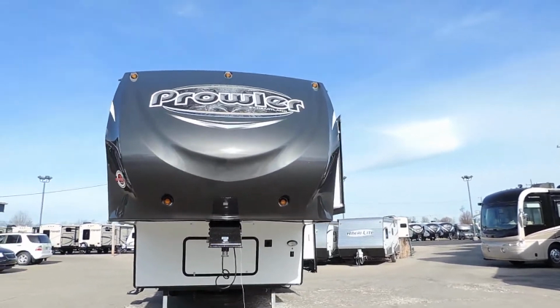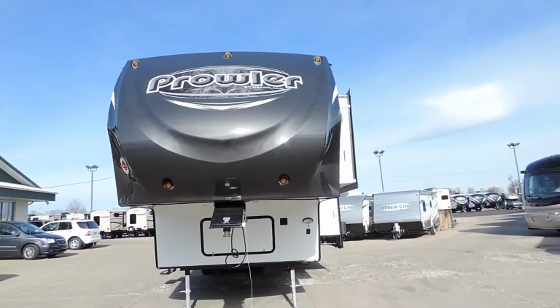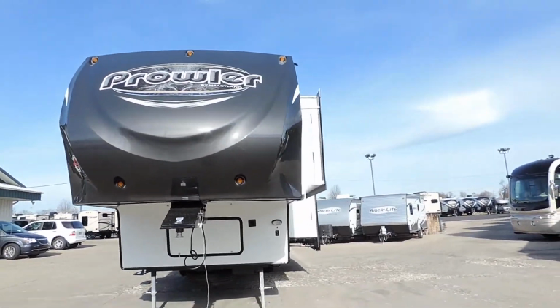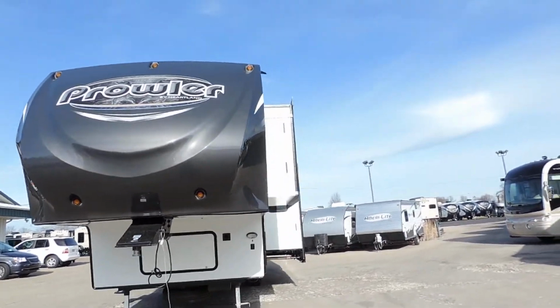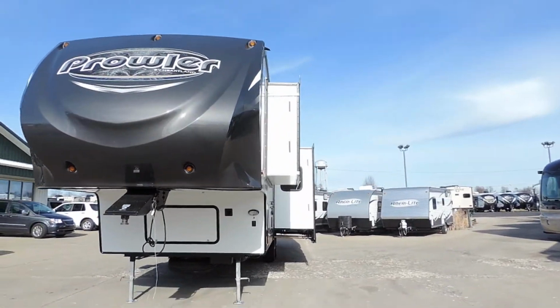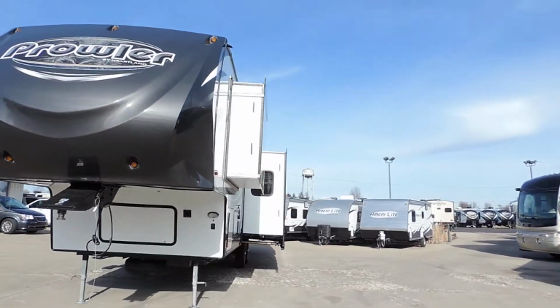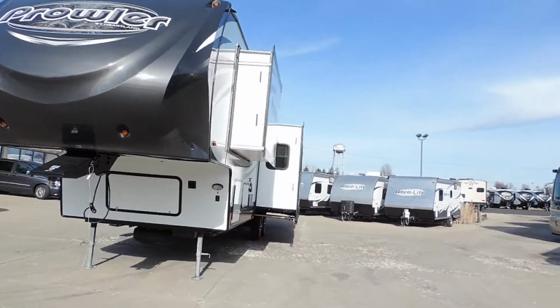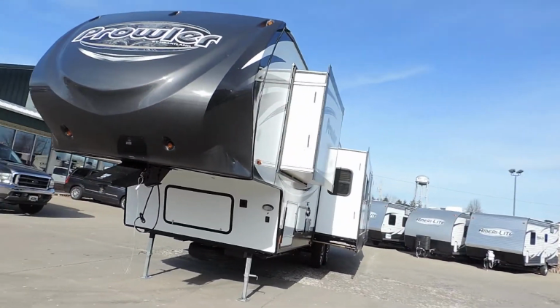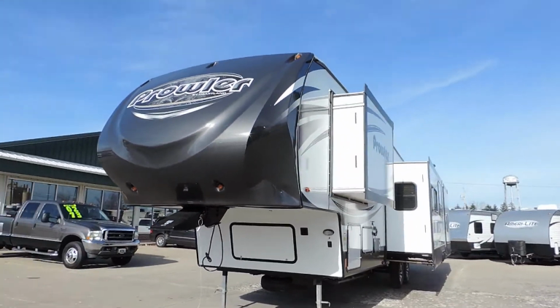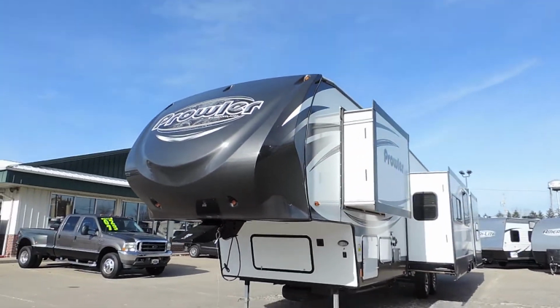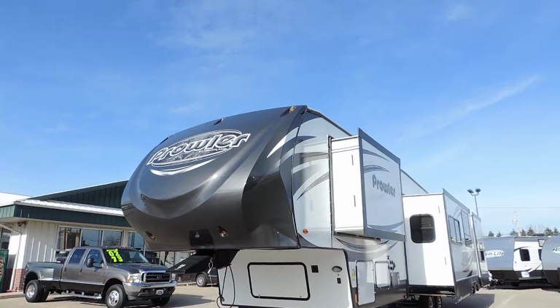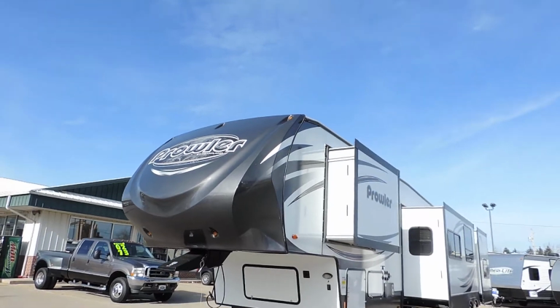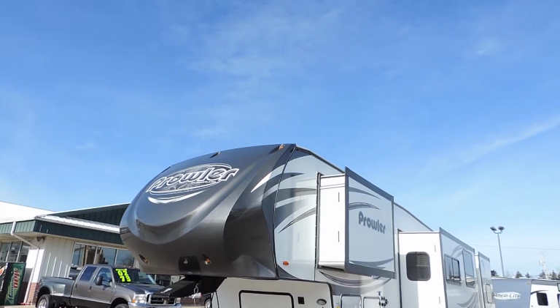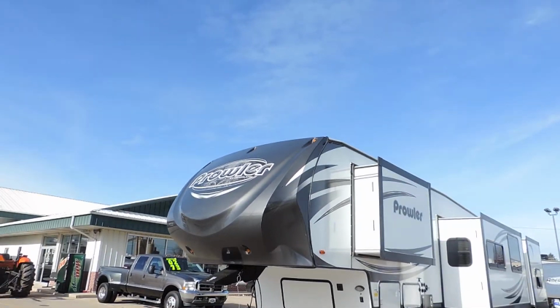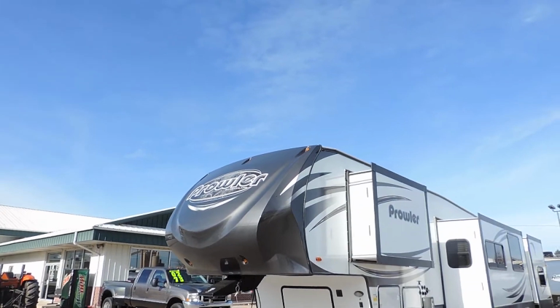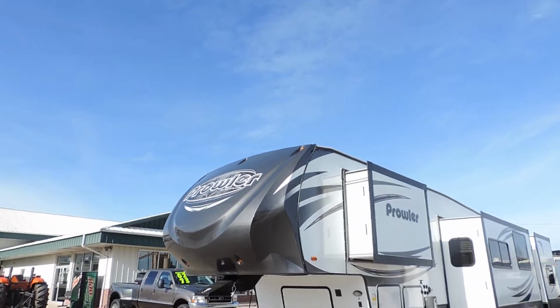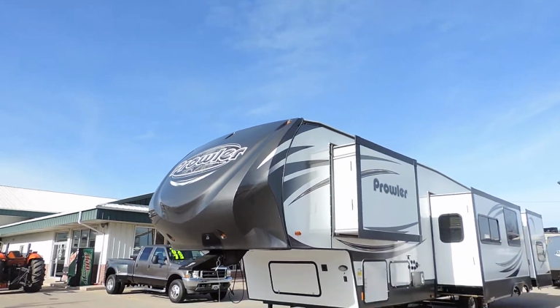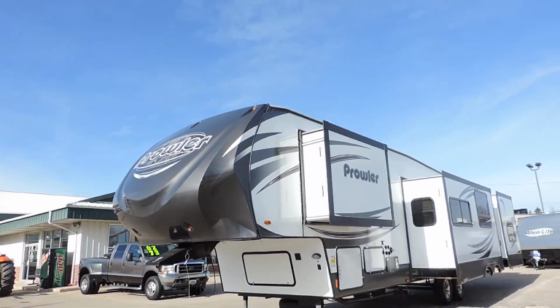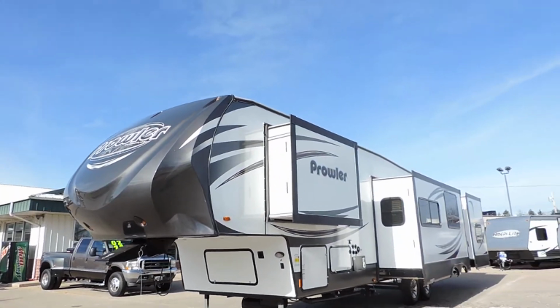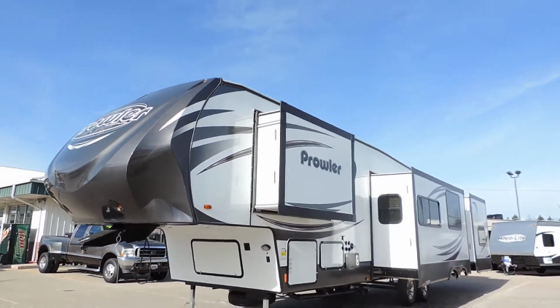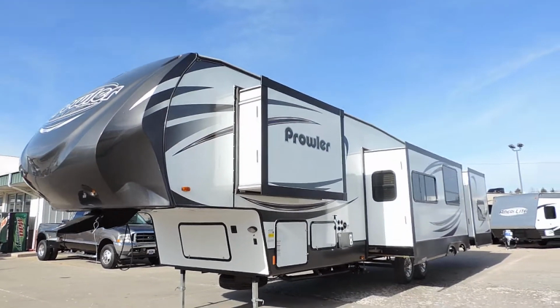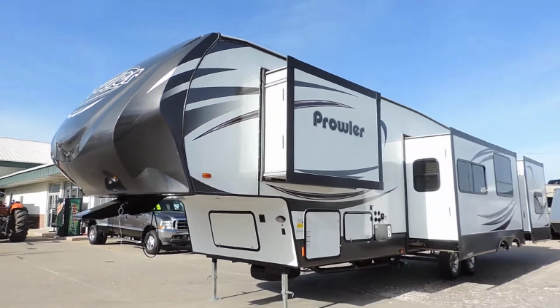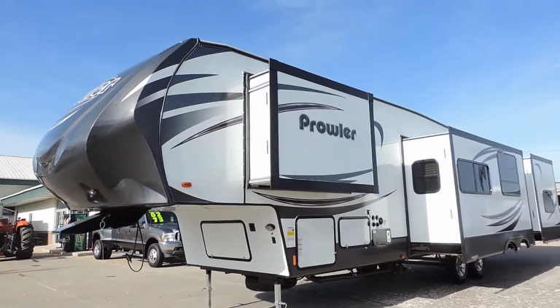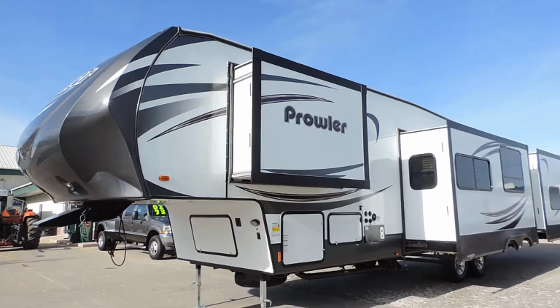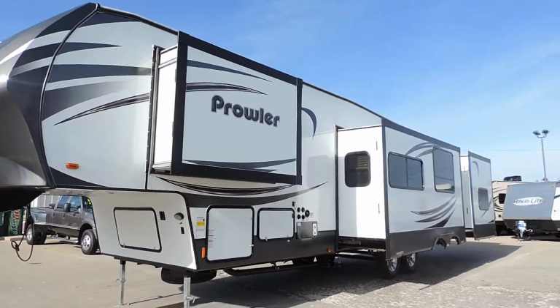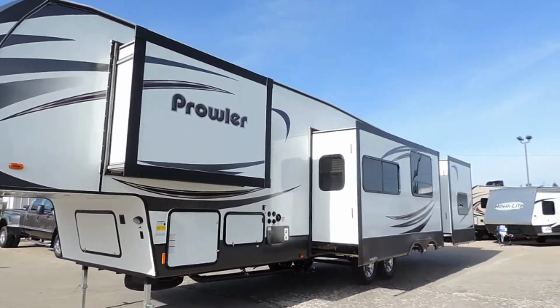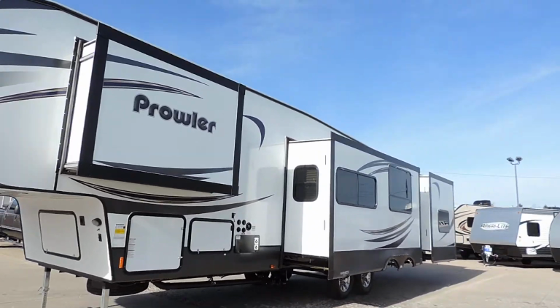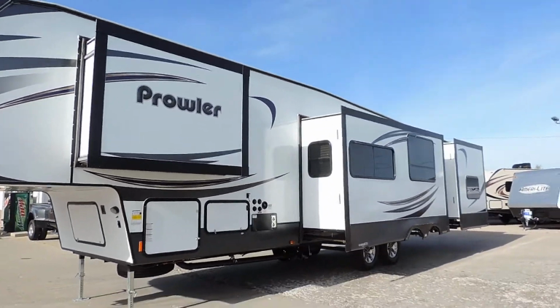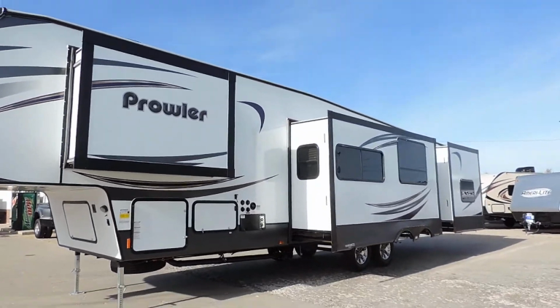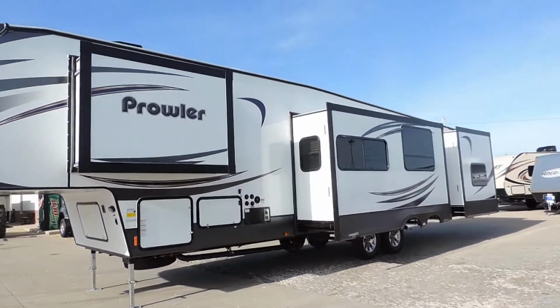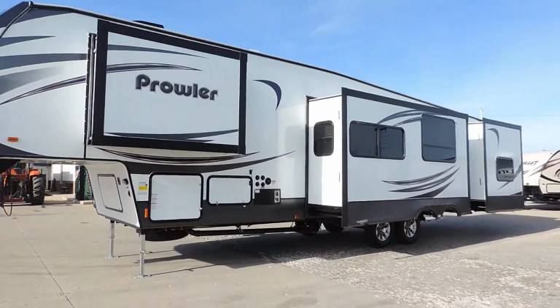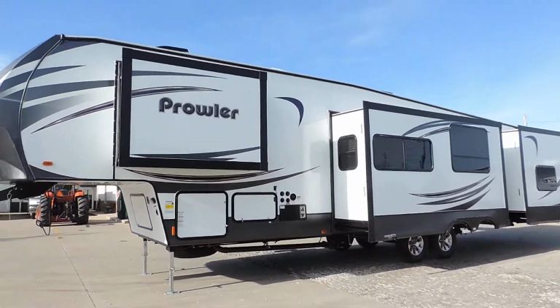This is a bunkhouse from Prowler. It's got a solid high gloss gel coat fiberglass front cap. Full basement storage with three slides, all here on the driver's side.